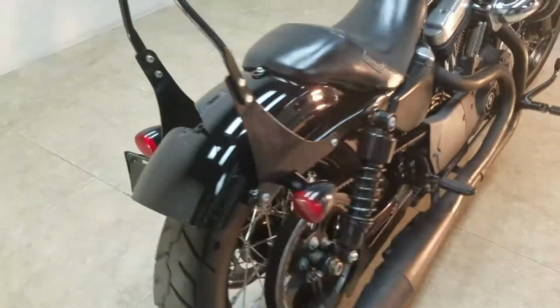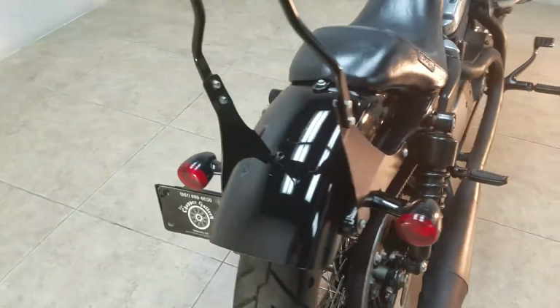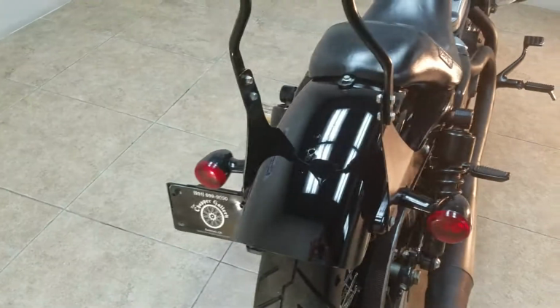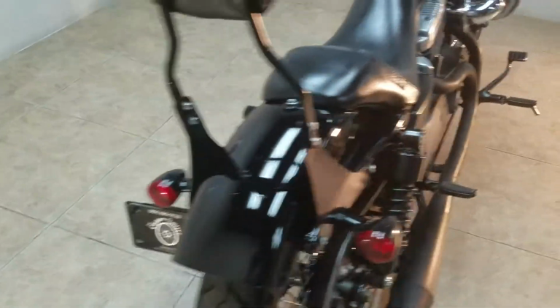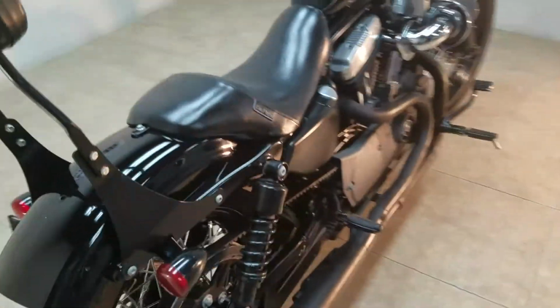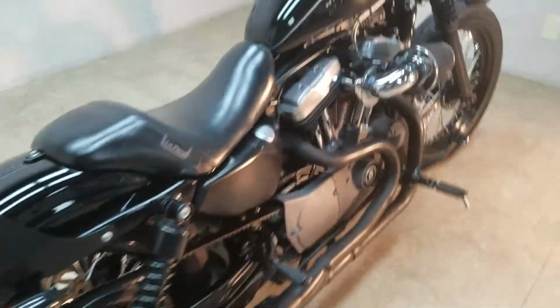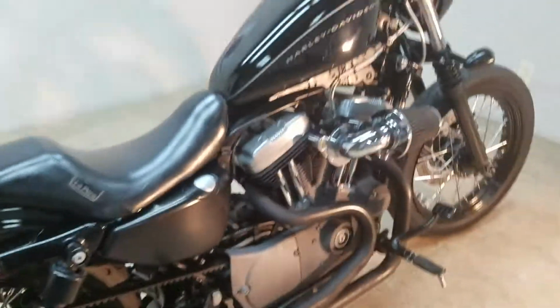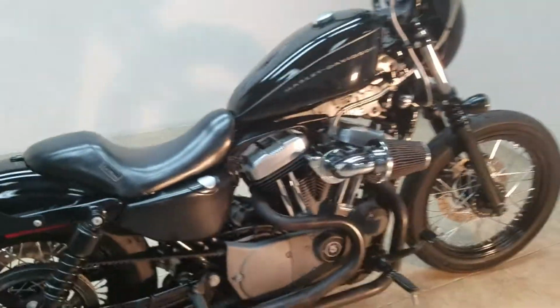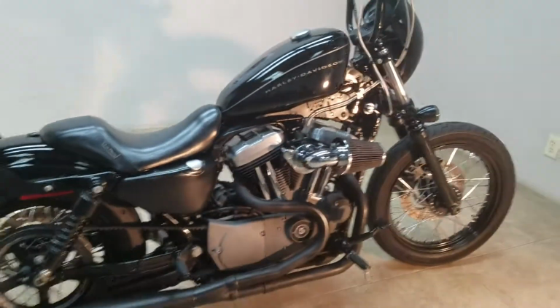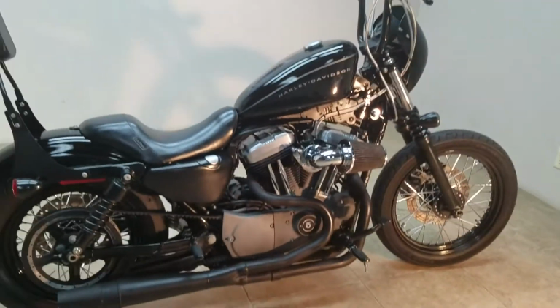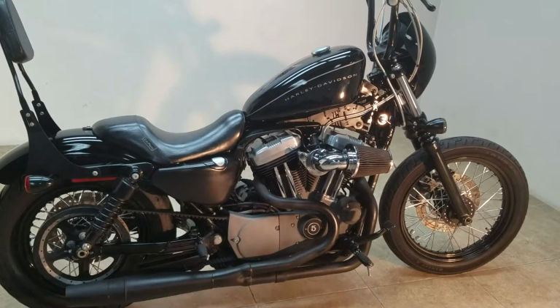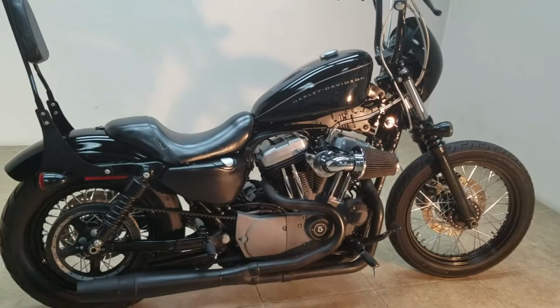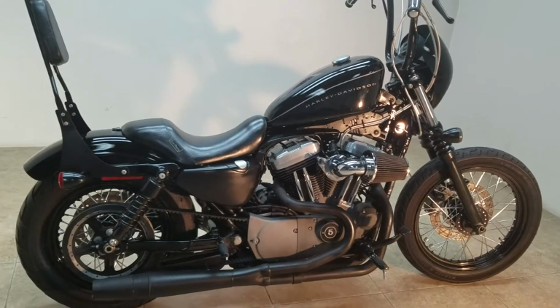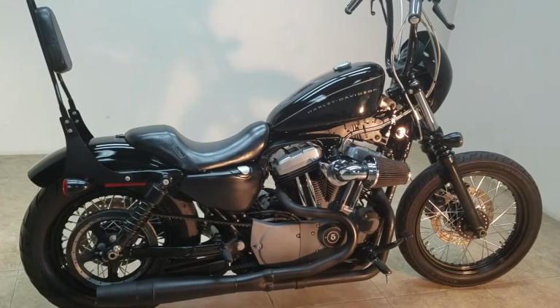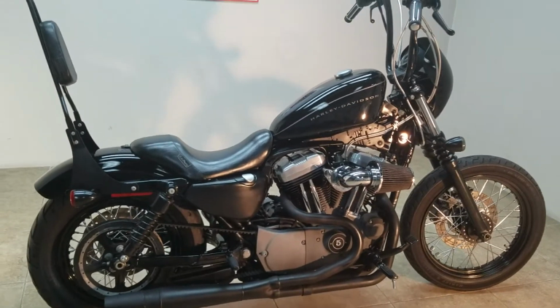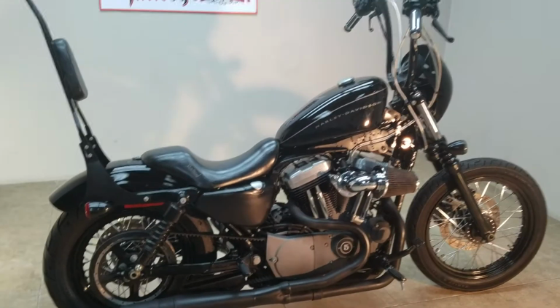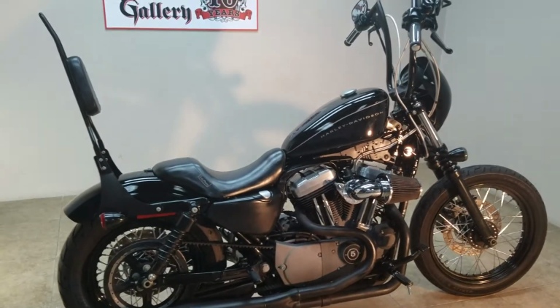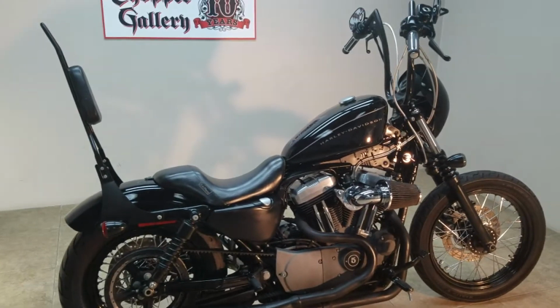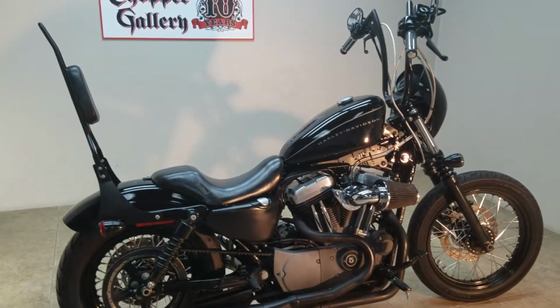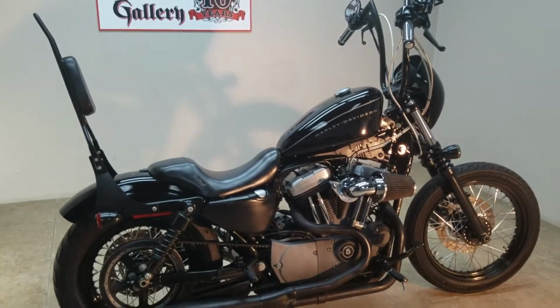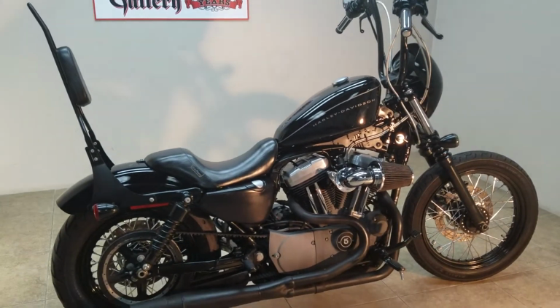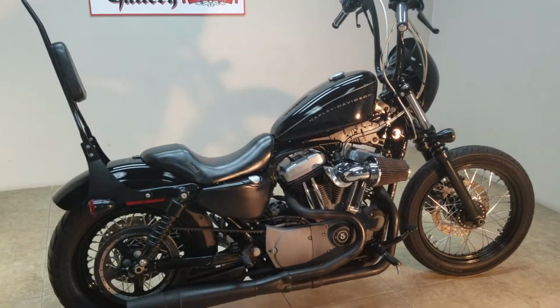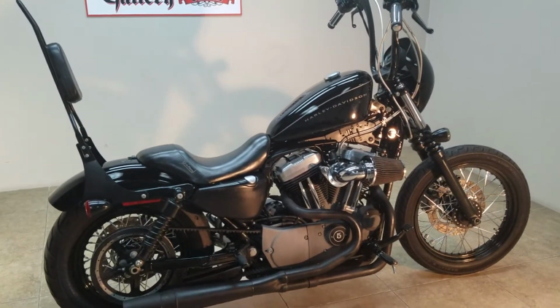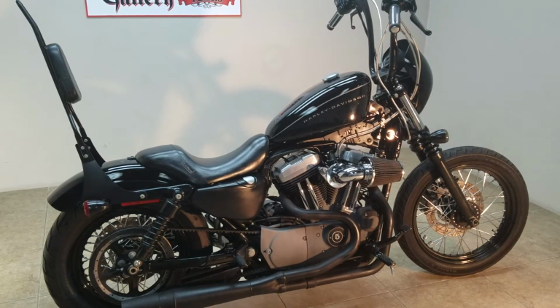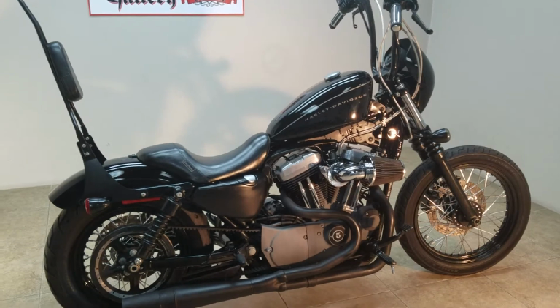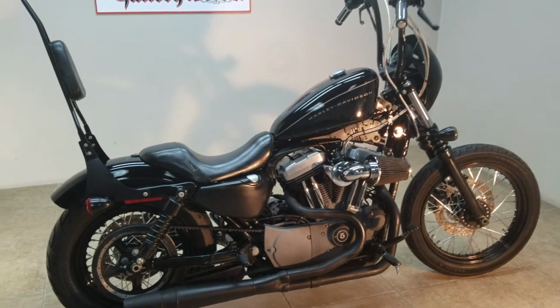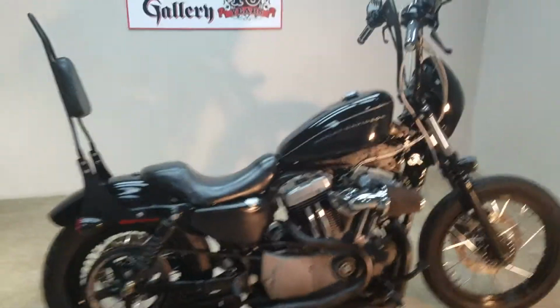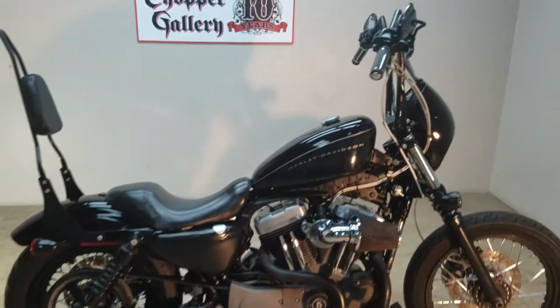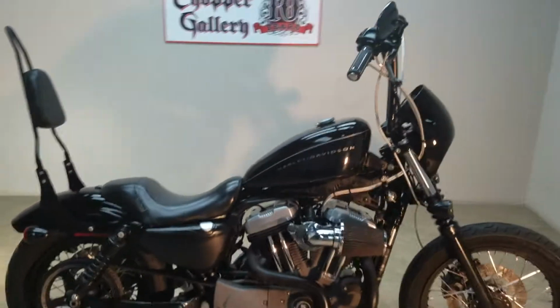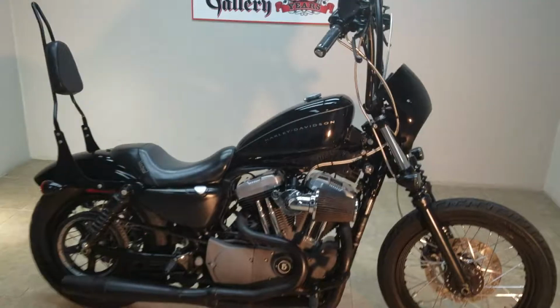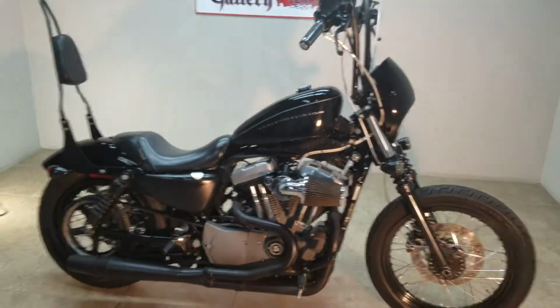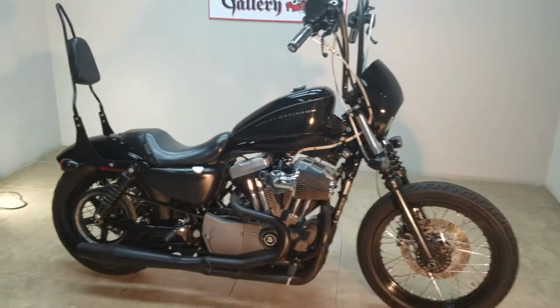This bike's cool as a cucumber — 16,000 itty-bitty little miles, perfect condition. Don't wait, don't hesitate, come down and see us at Chopper Gallery.